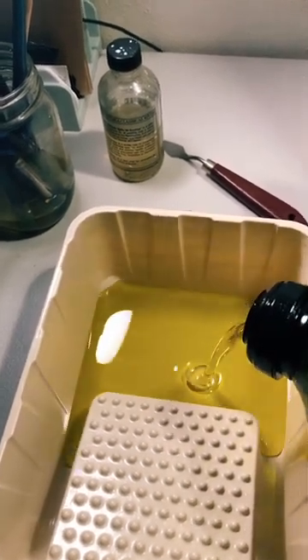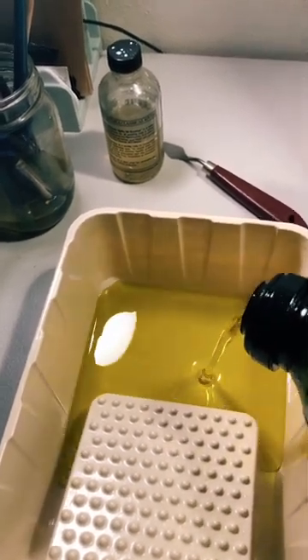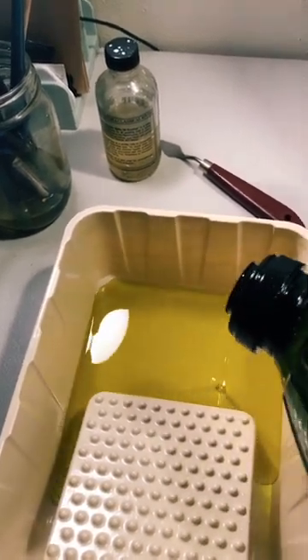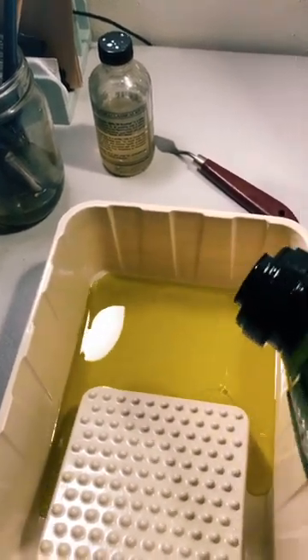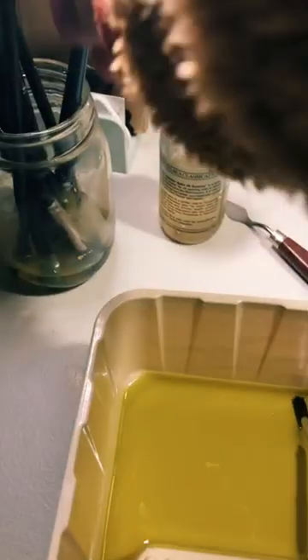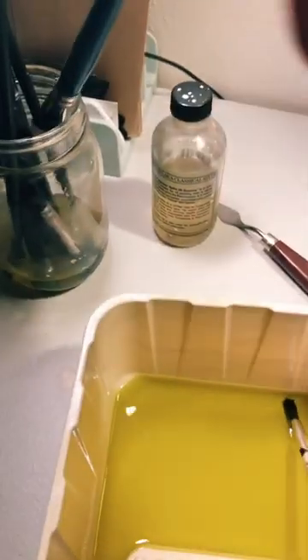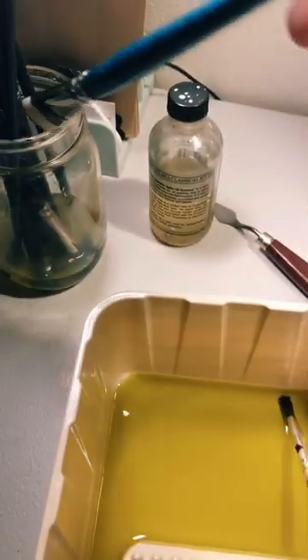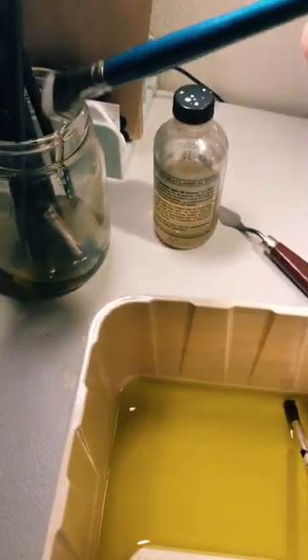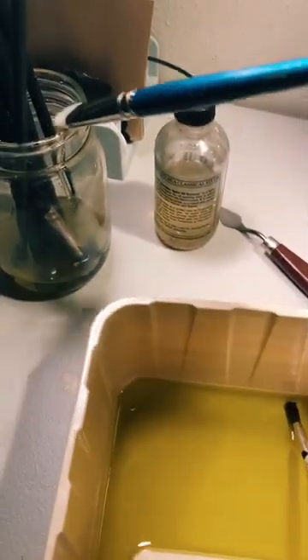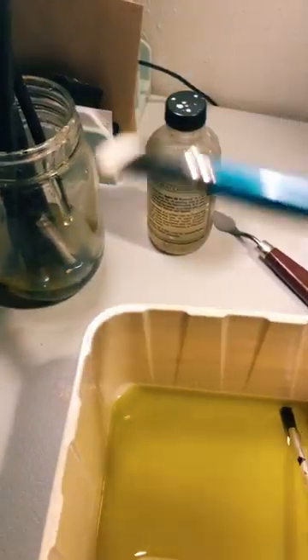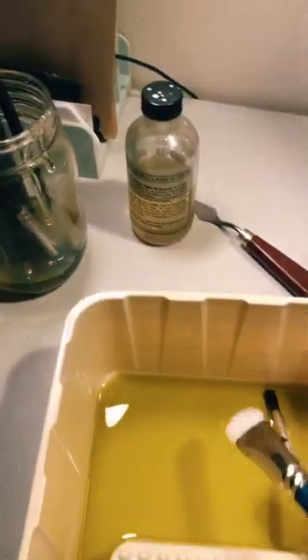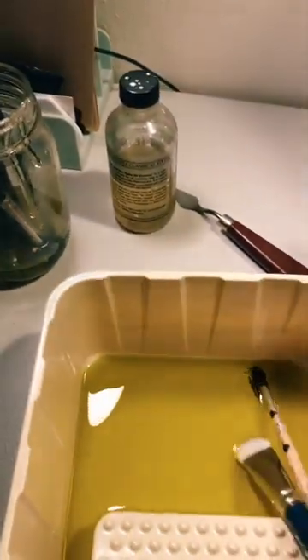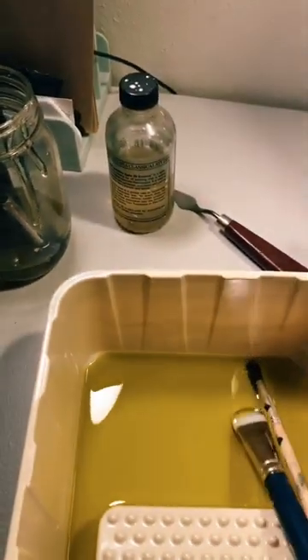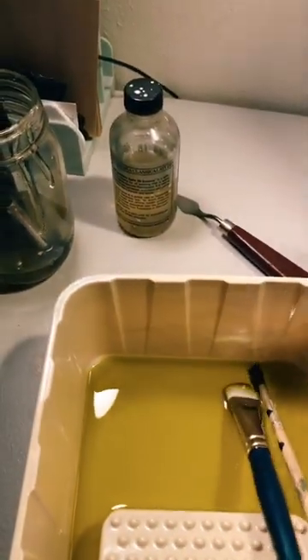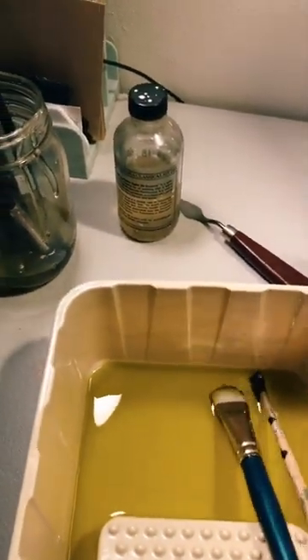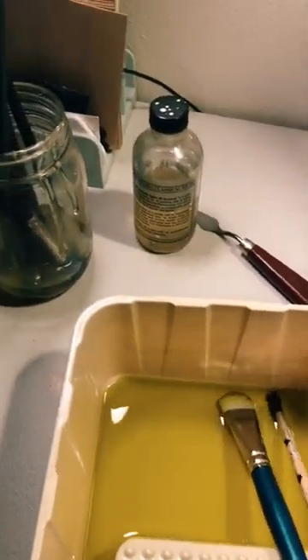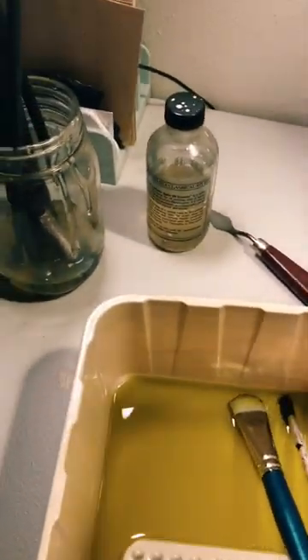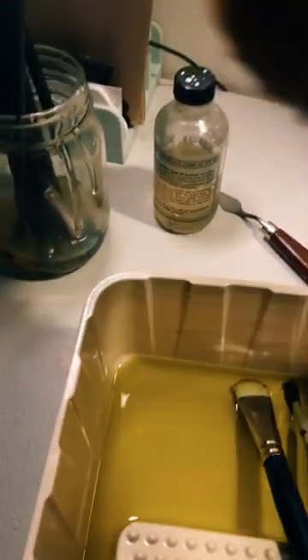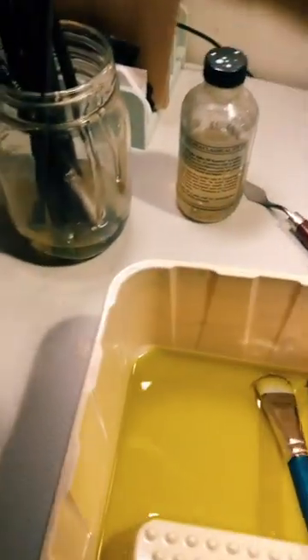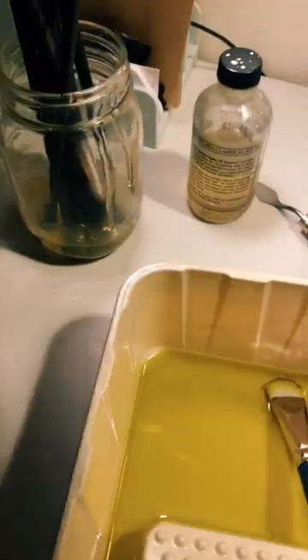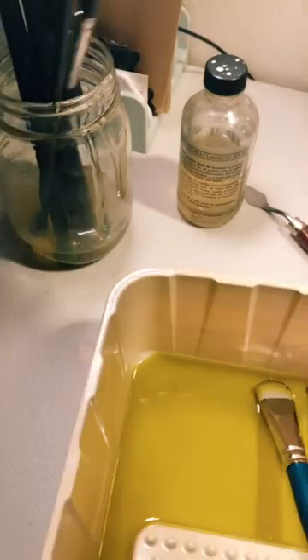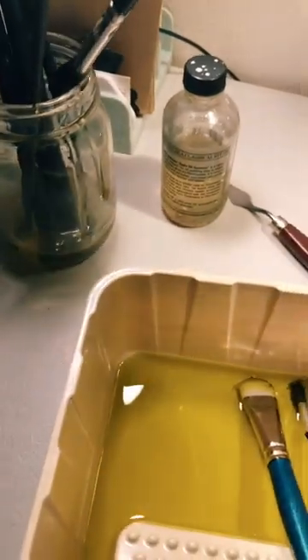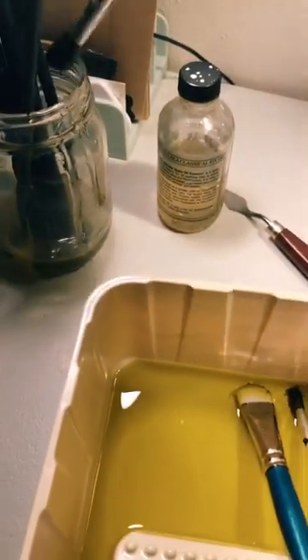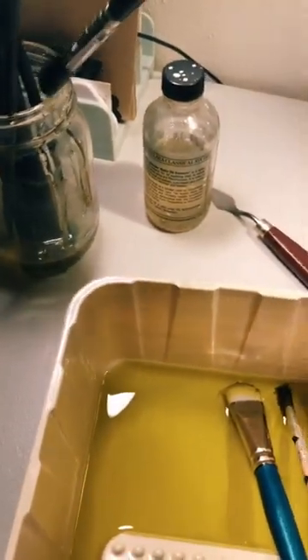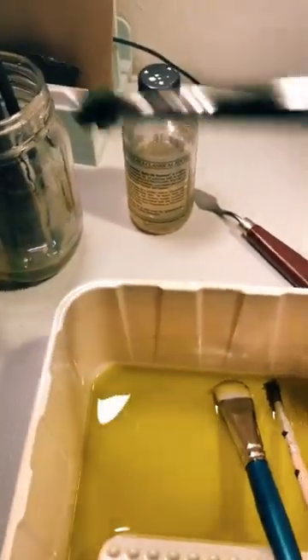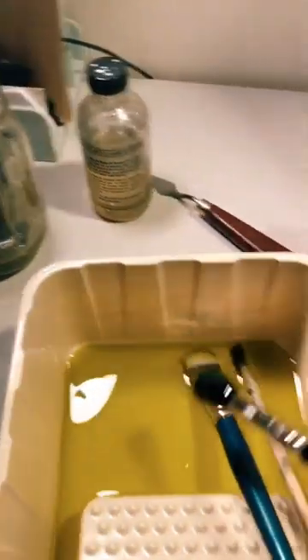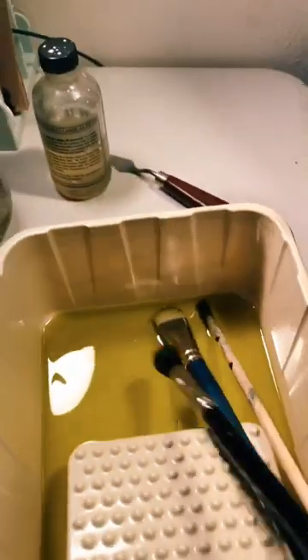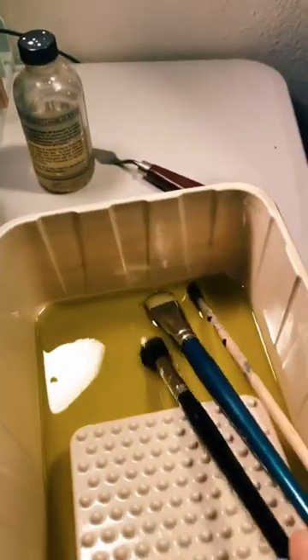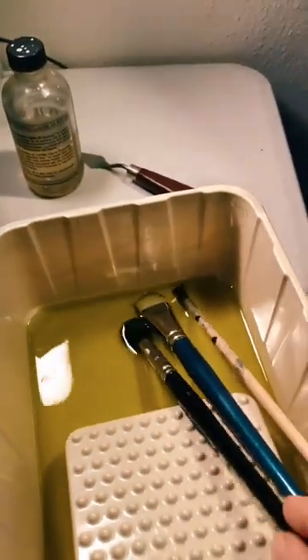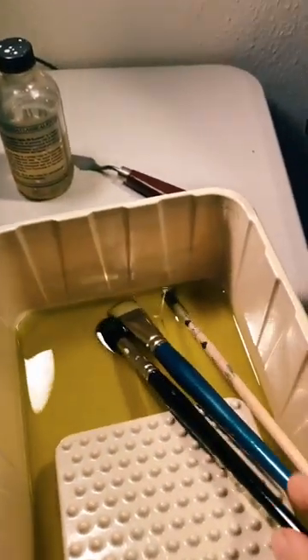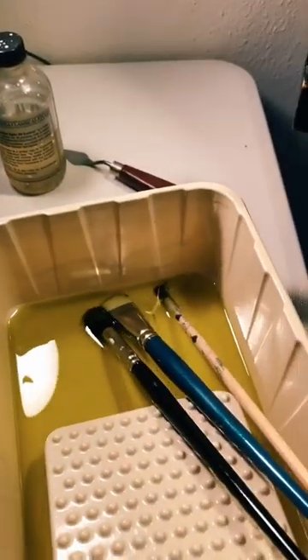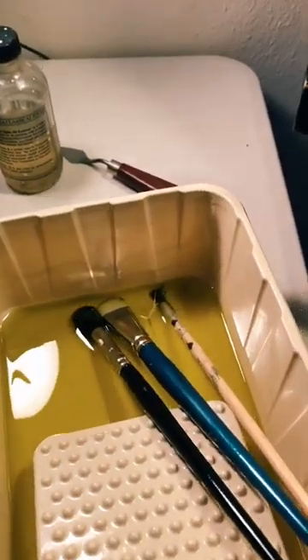It keeps them horizontal on an angle, sitting in the oil so they don't harden, but also preserves the tips so that the bristles don't get smooshed over time and you end up with ruined brushes.